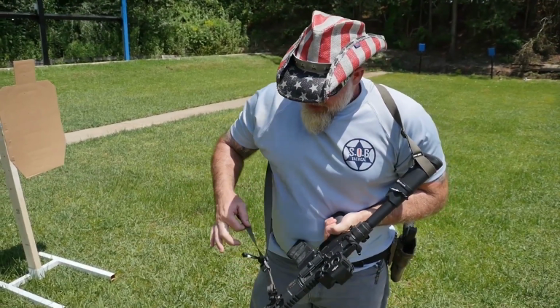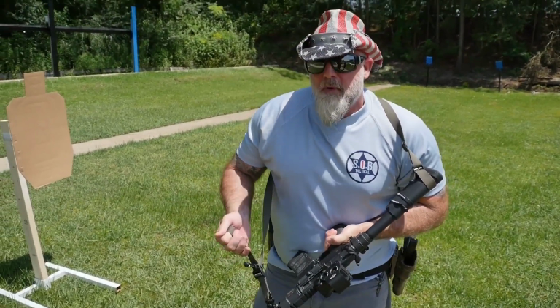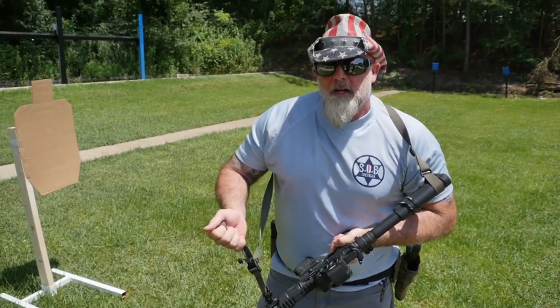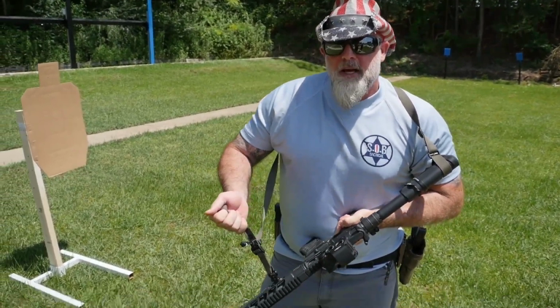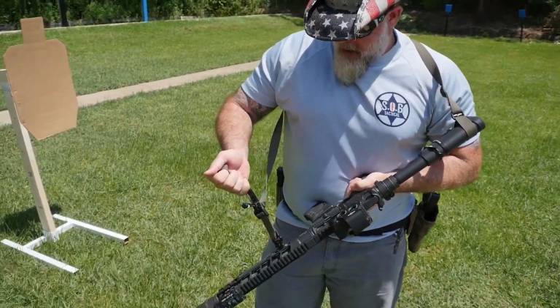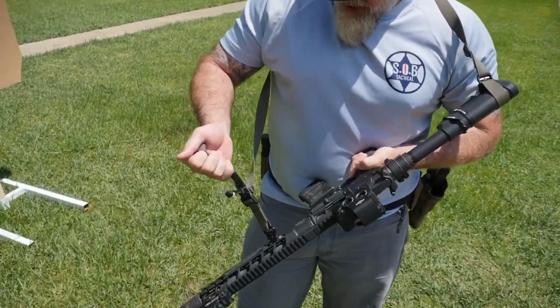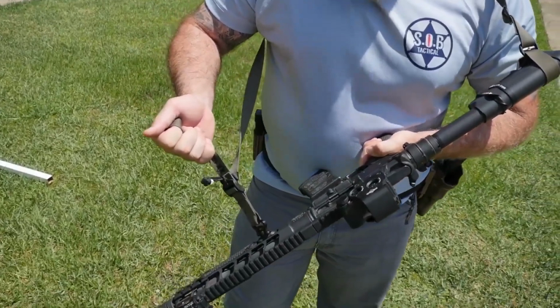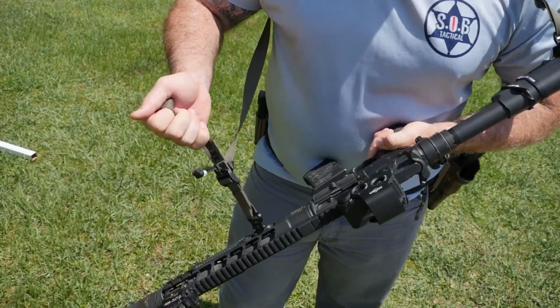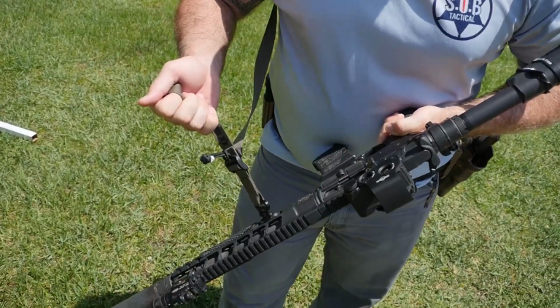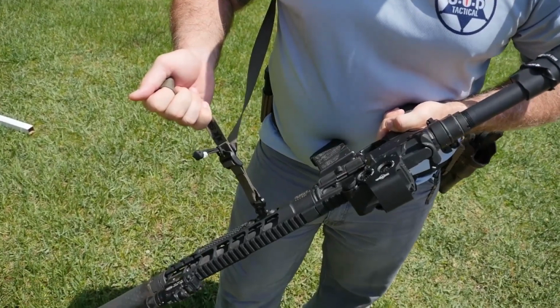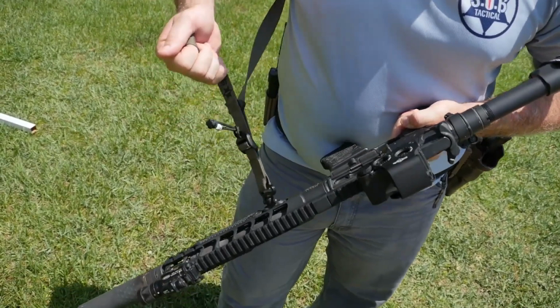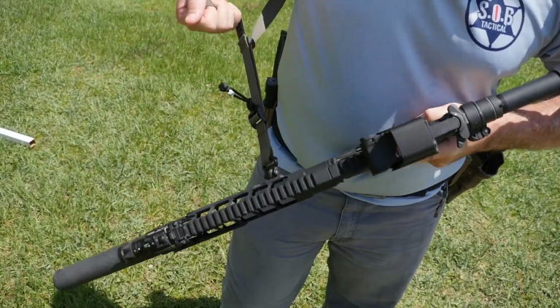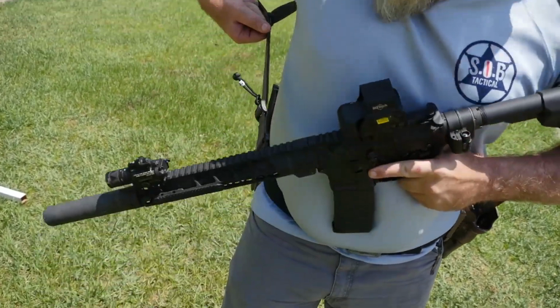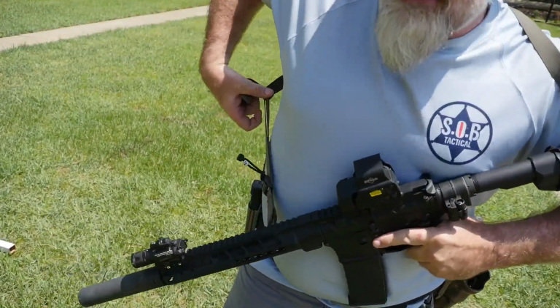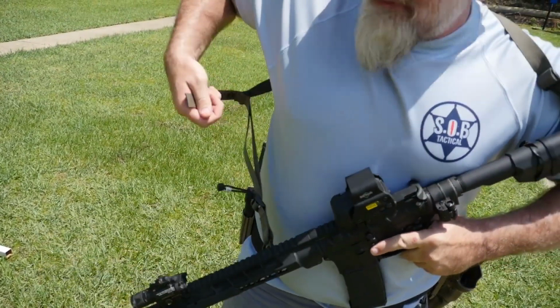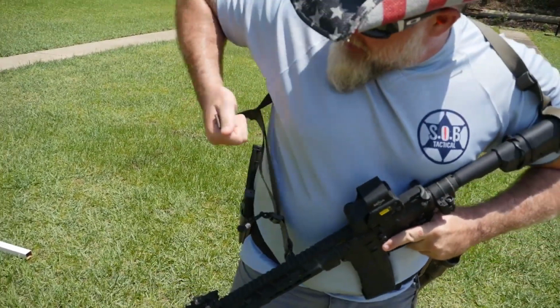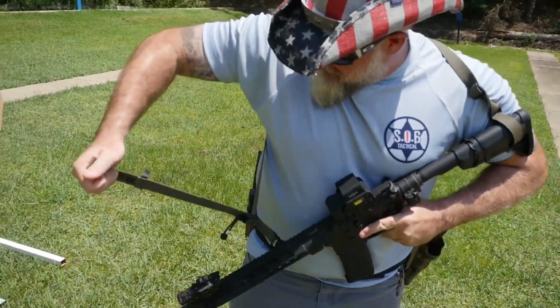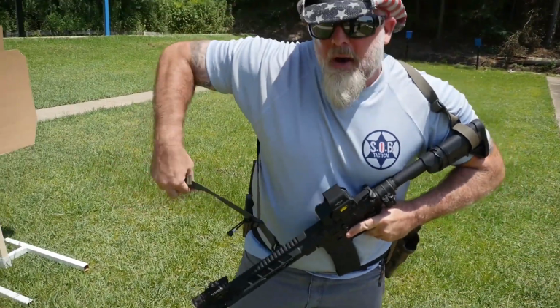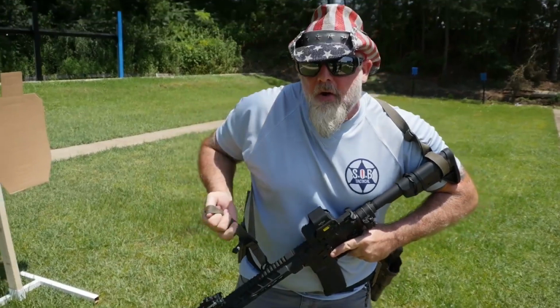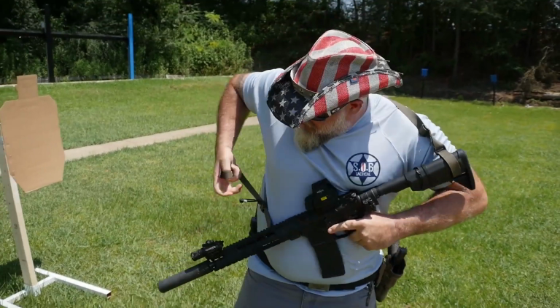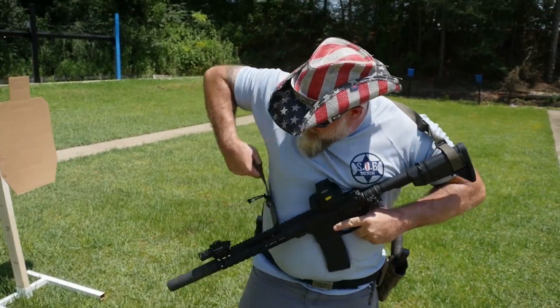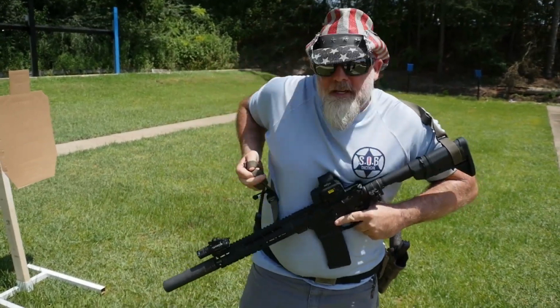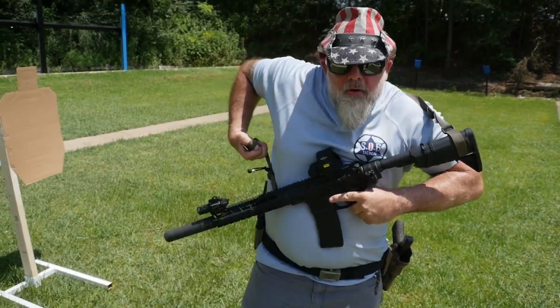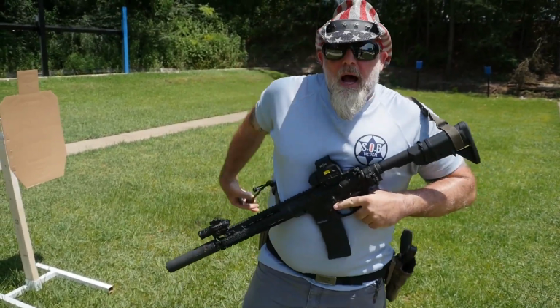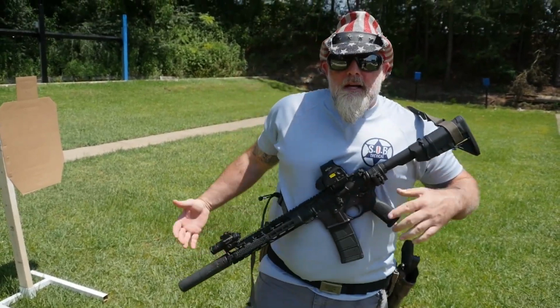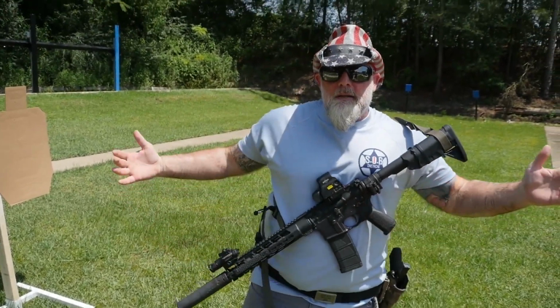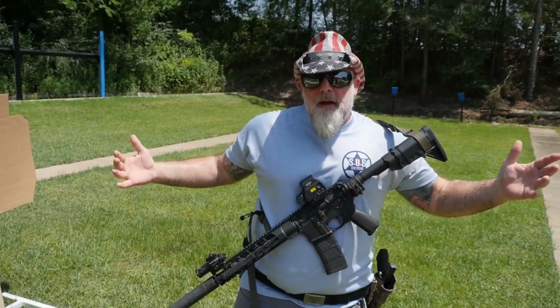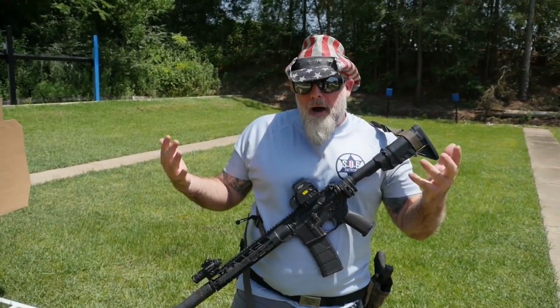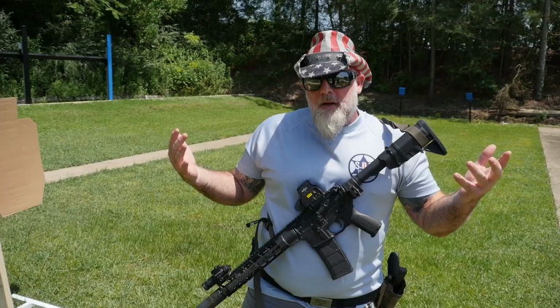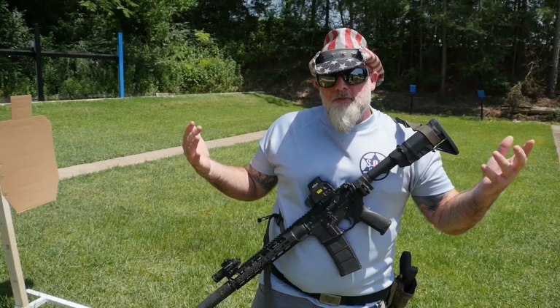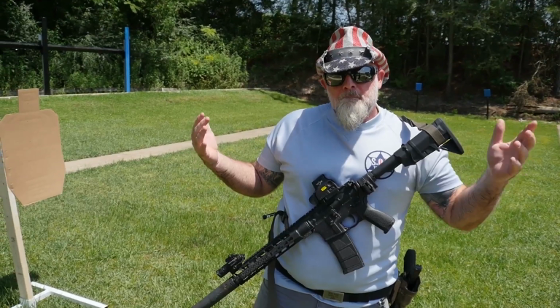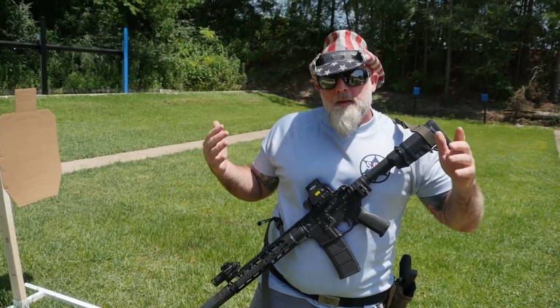The sling also tightens to my body. Say I had to carry a wounded person or pick someone up — I could tighten the sling to my body. It's got breakaway Velcro, so as long as I can pull, I can tighten the rifle to my body and go hands-free.